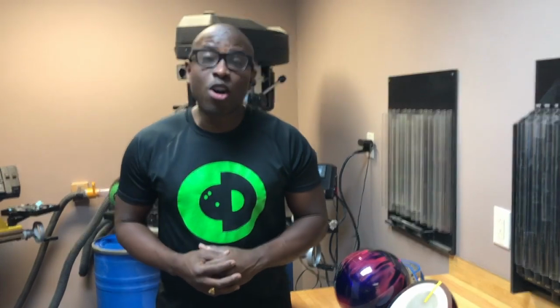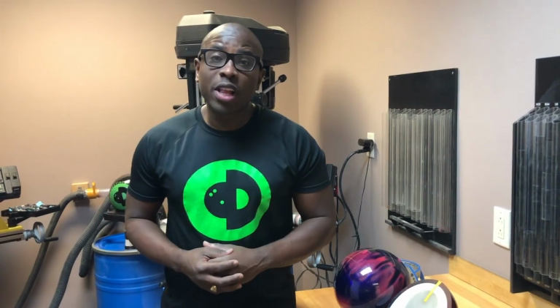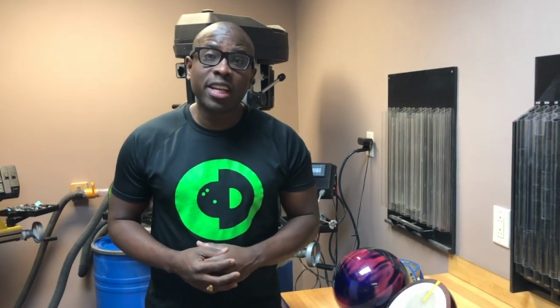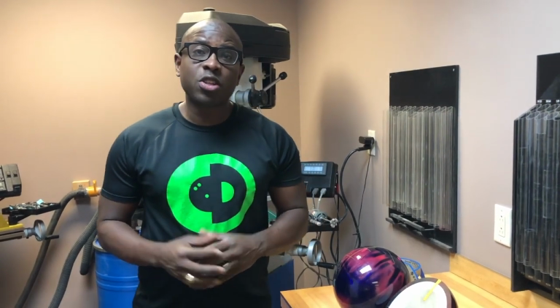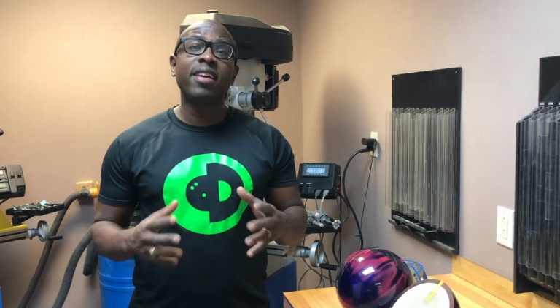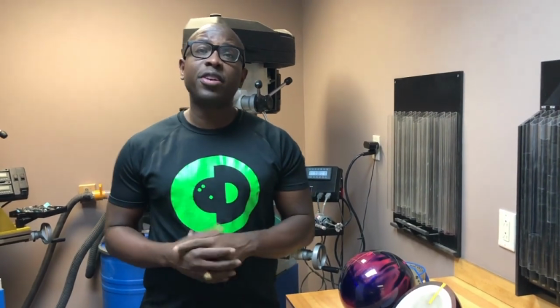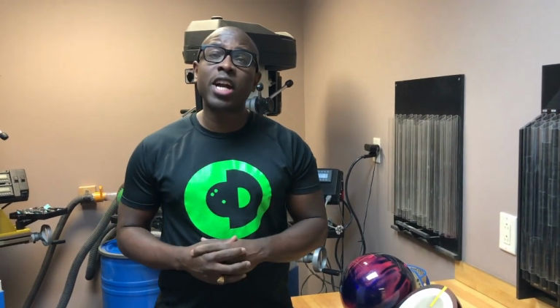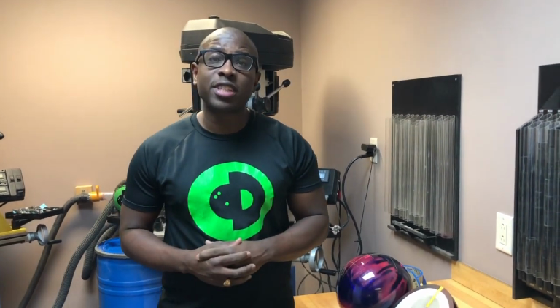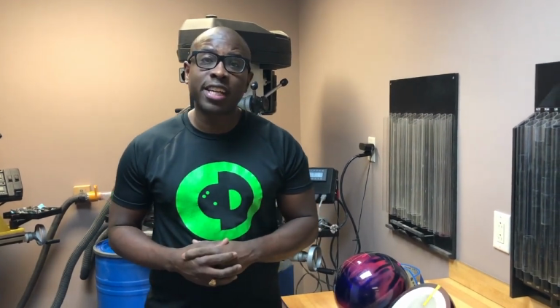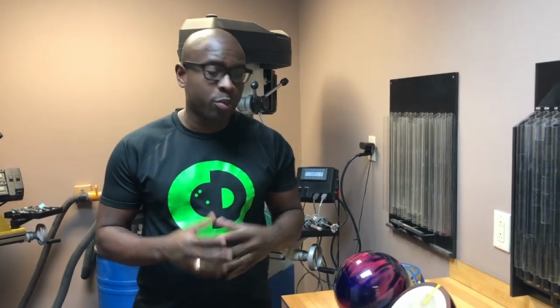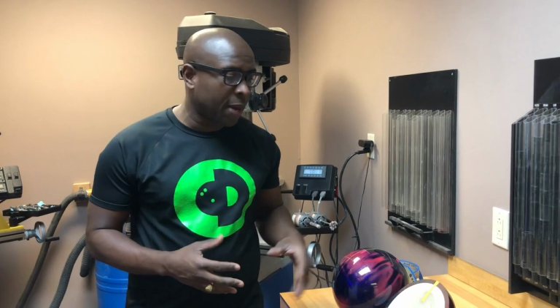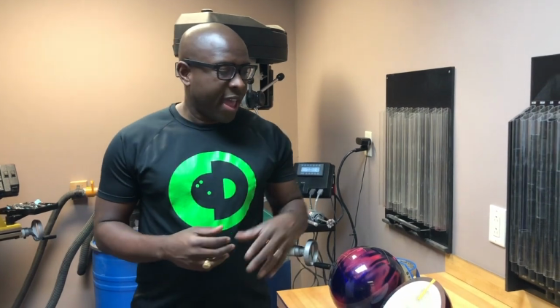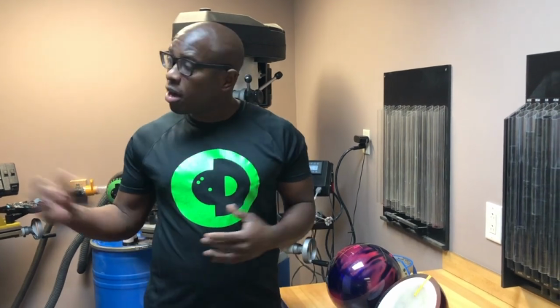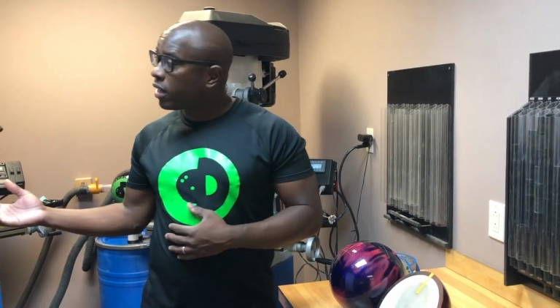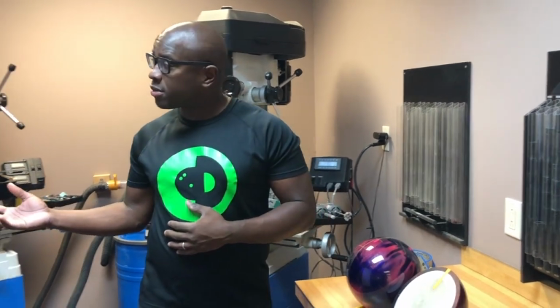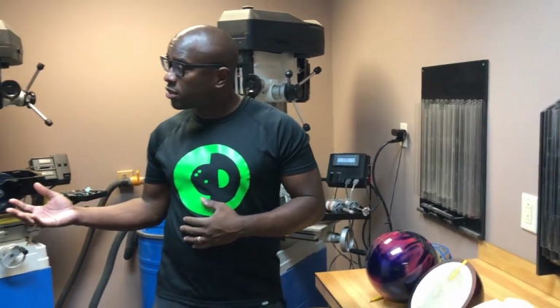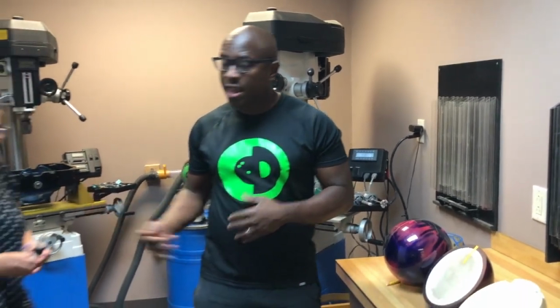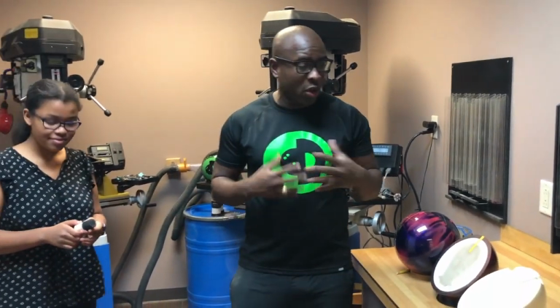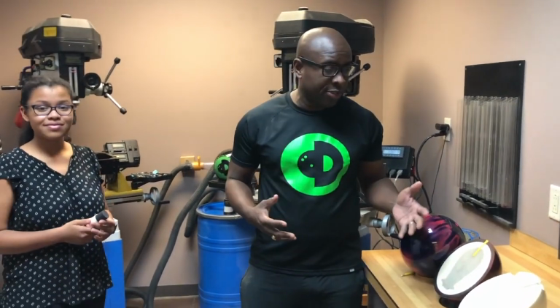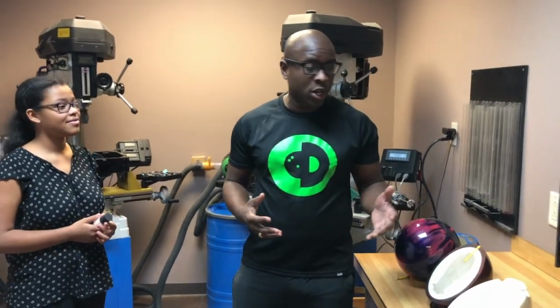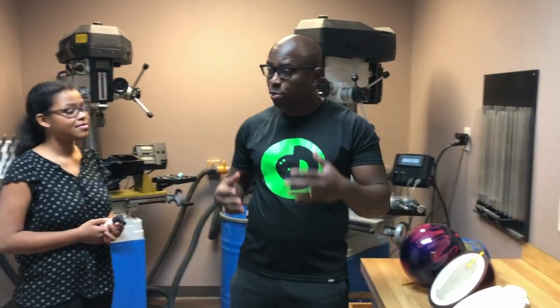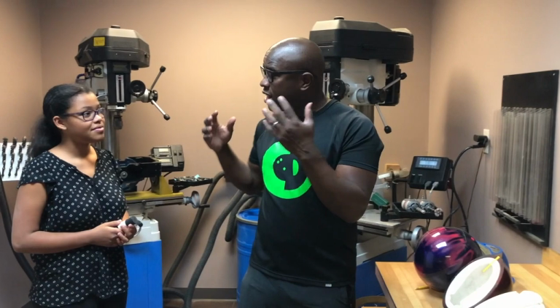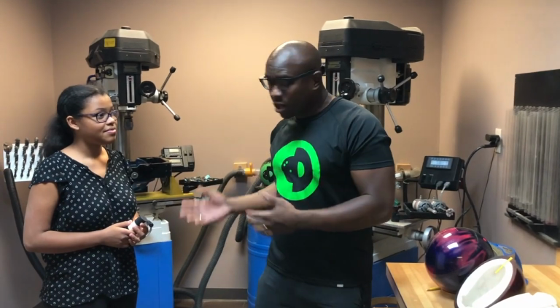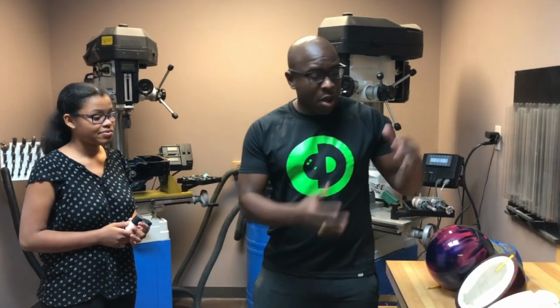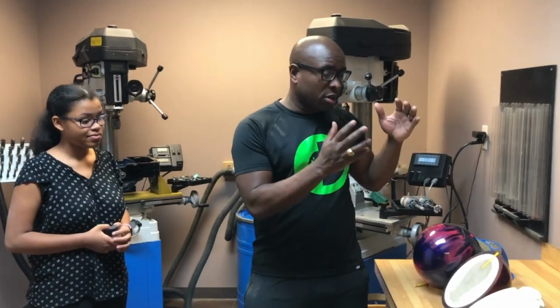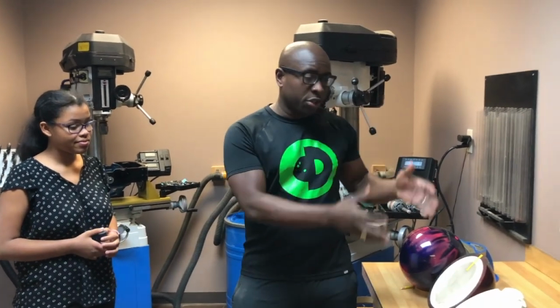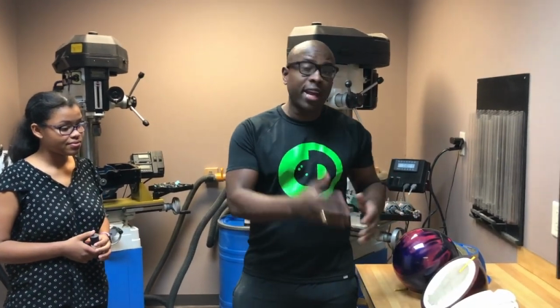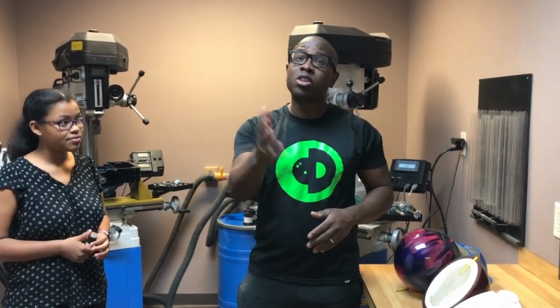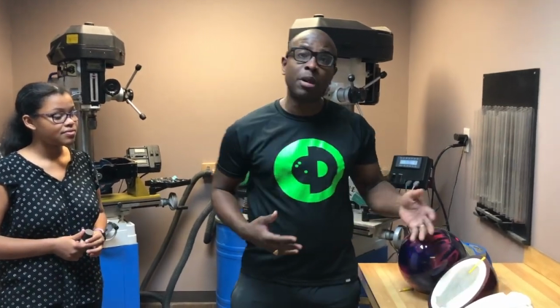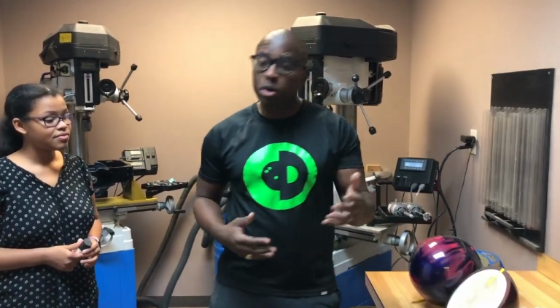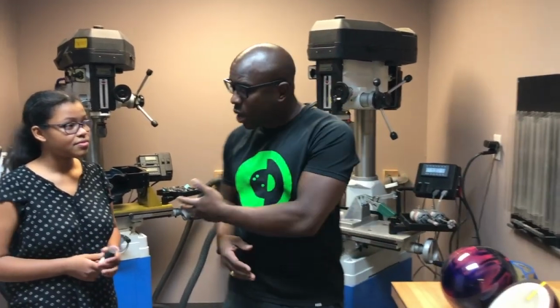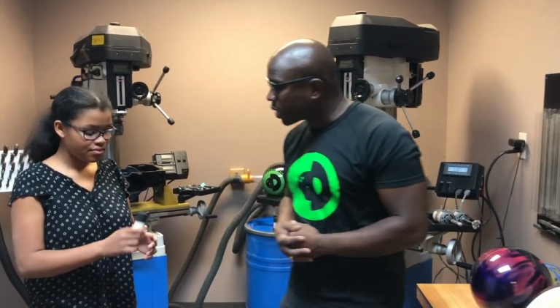CEO Ron Eglinton from Creating a Difference. We're here in the official Creating a Difference Education Center Pro Shop, and I have a young bowler here who had some questions for me. I thought it was a great opportunity to explain not only to her but also to you, the fans, to understand a little bit about what we're doing. So go ahead and ask your question.